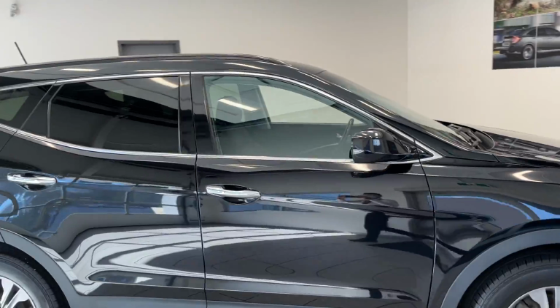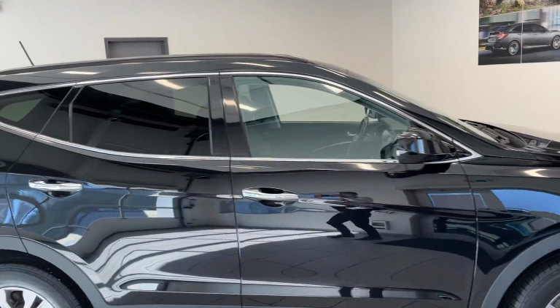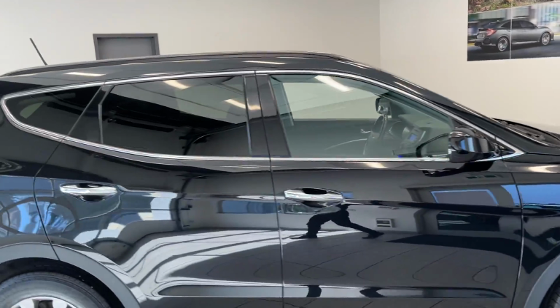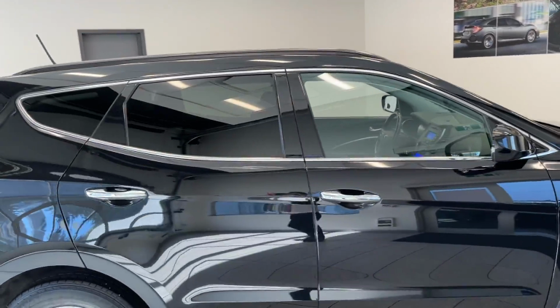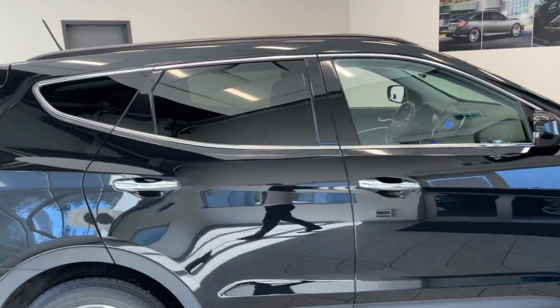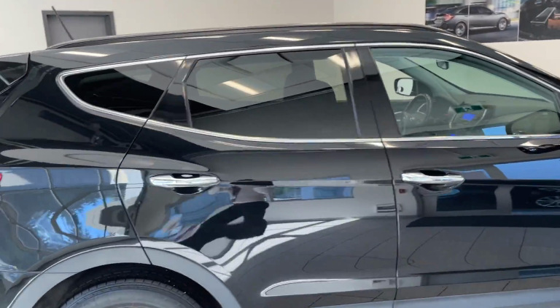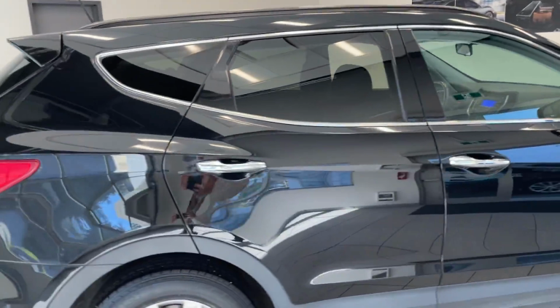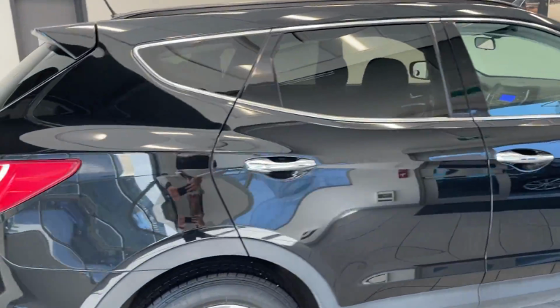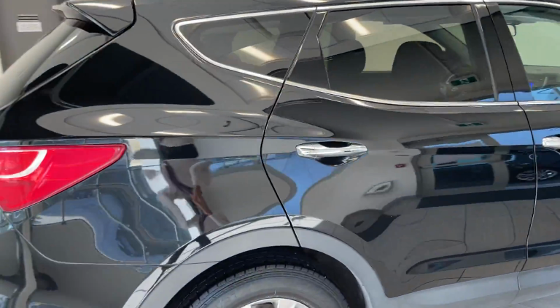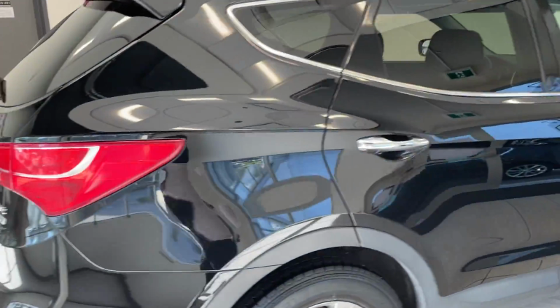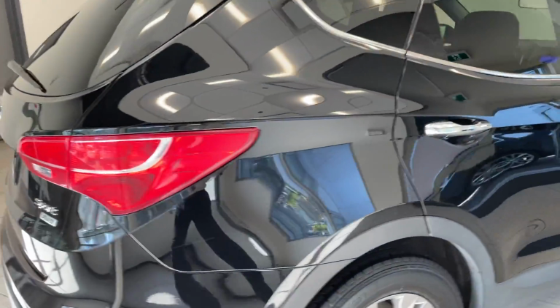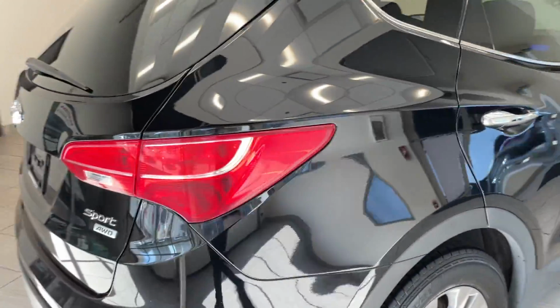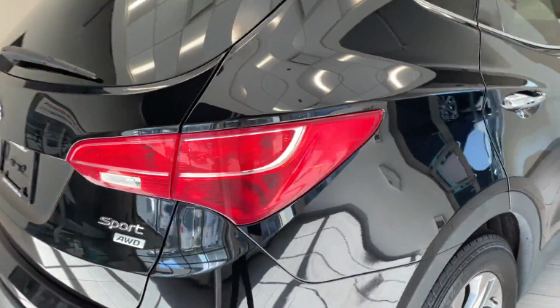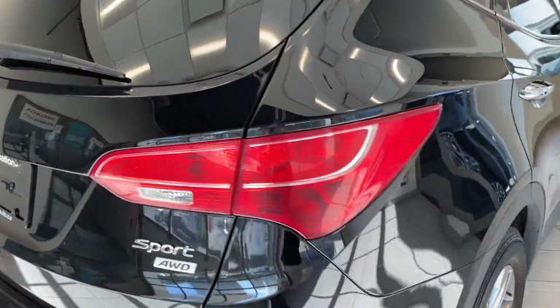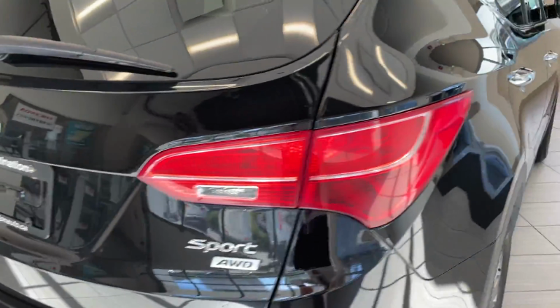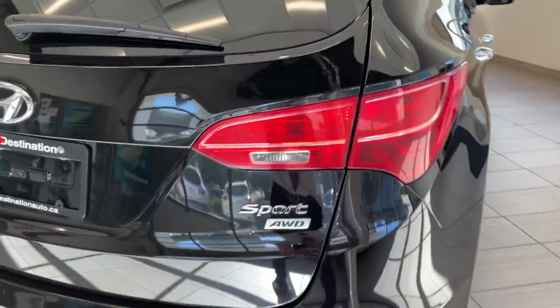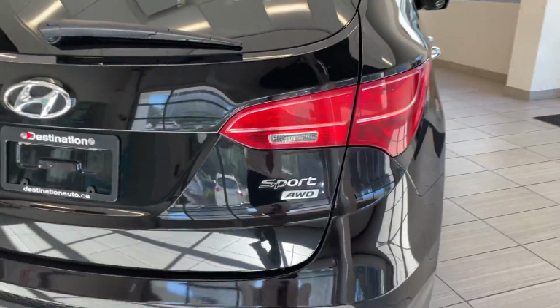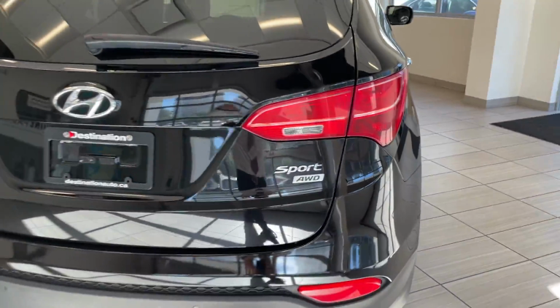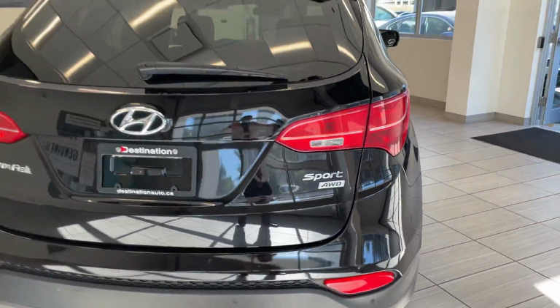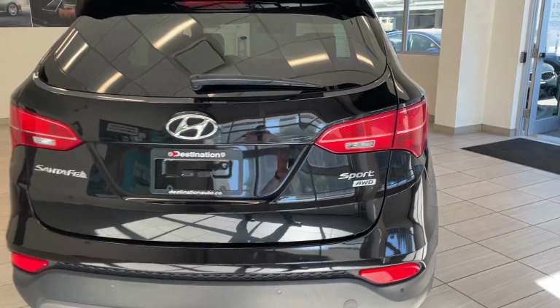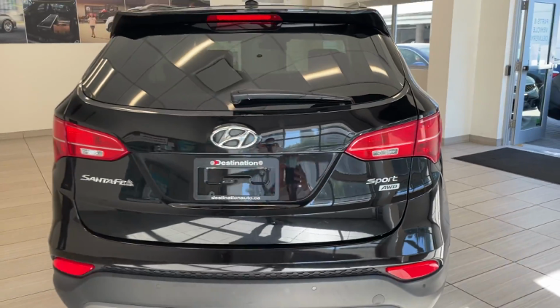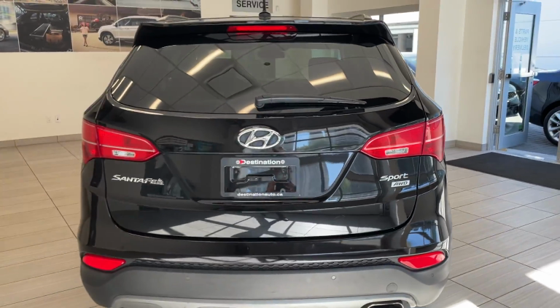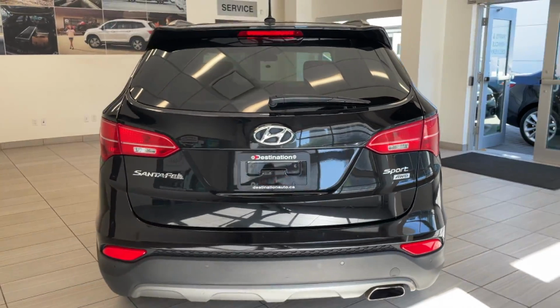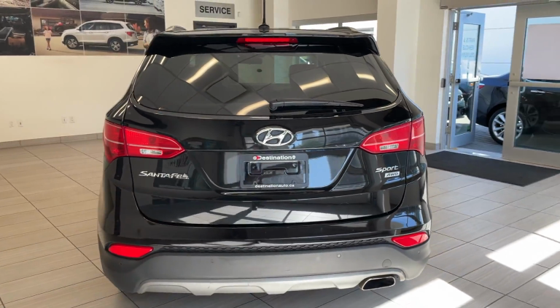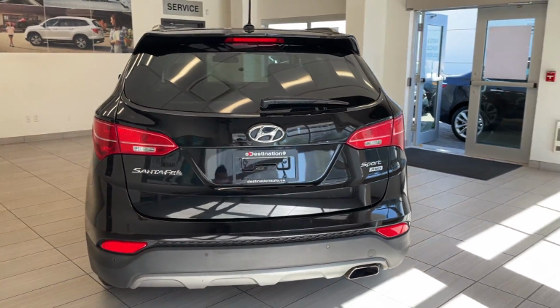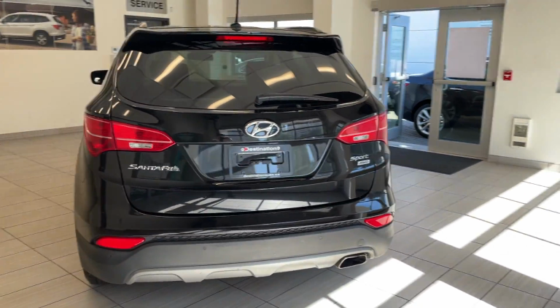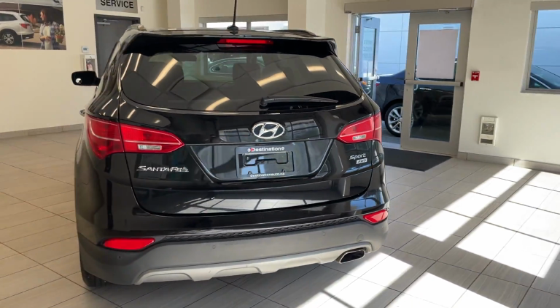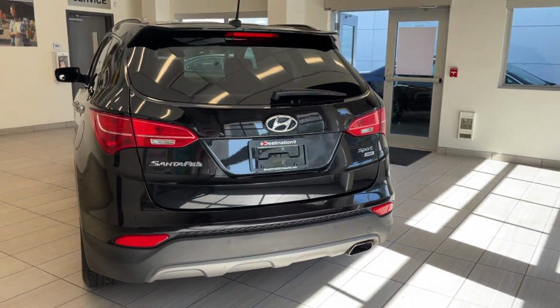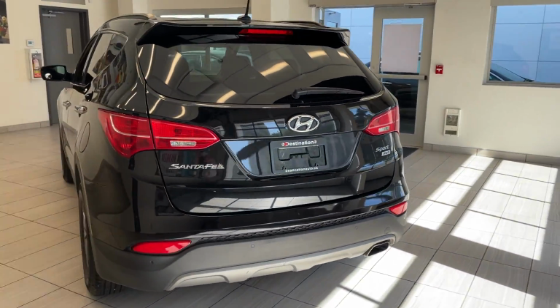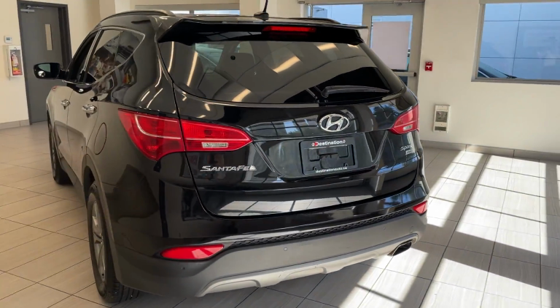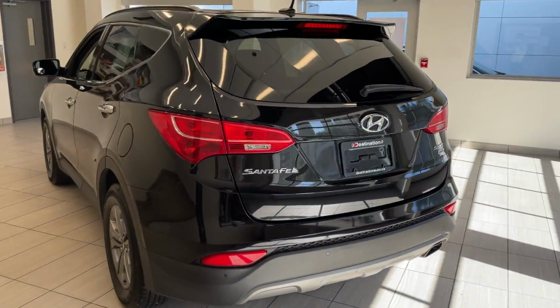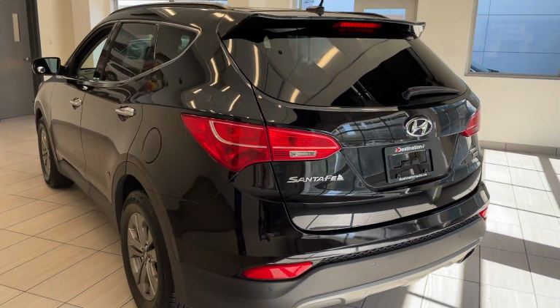It's got the rear windows tinted as well — a nice touch. It's the Sport all-wheel drive trim, so it's going to be perfect for all weather conditions.